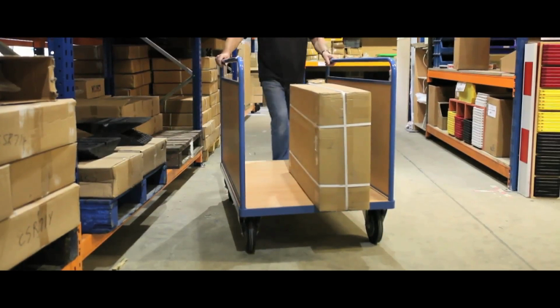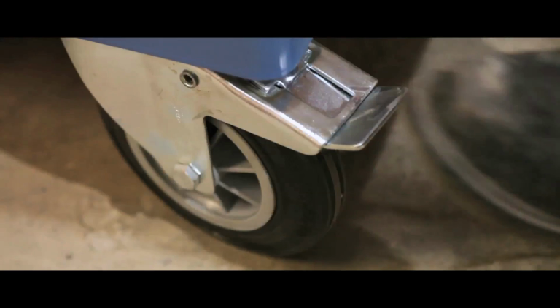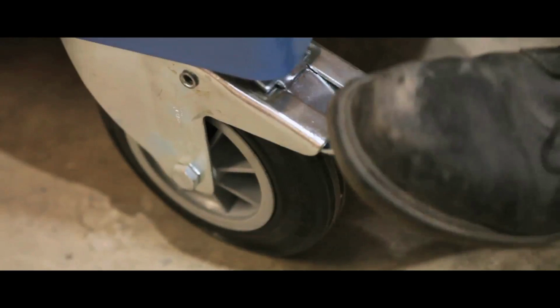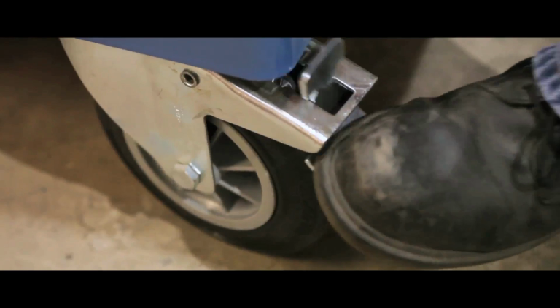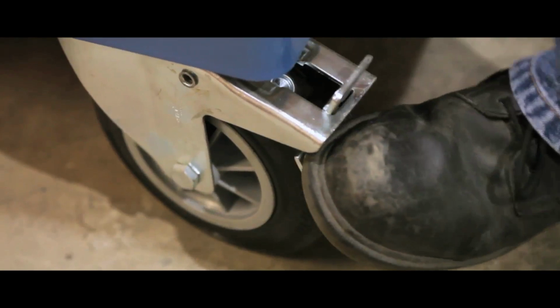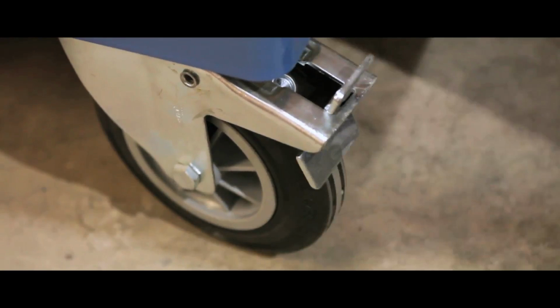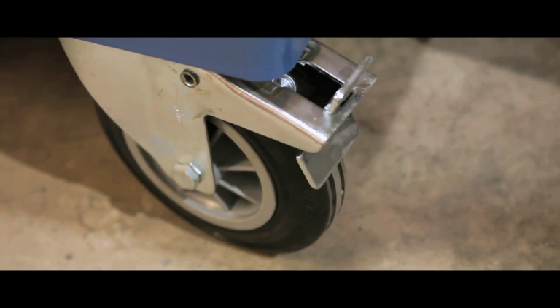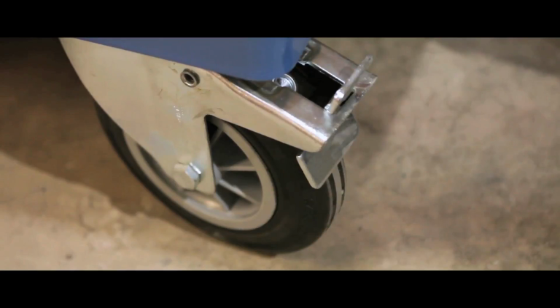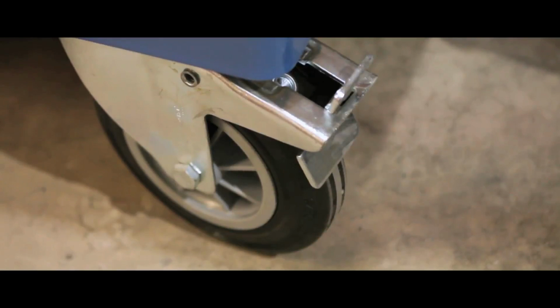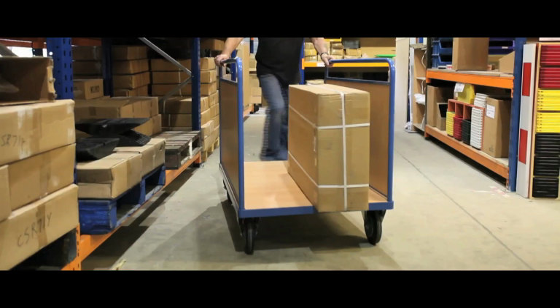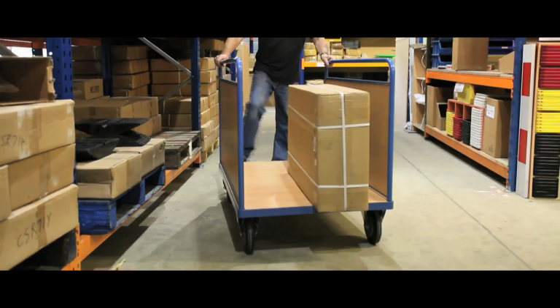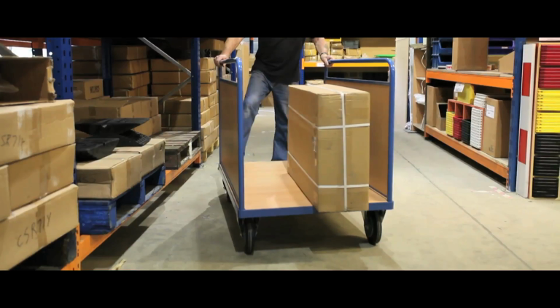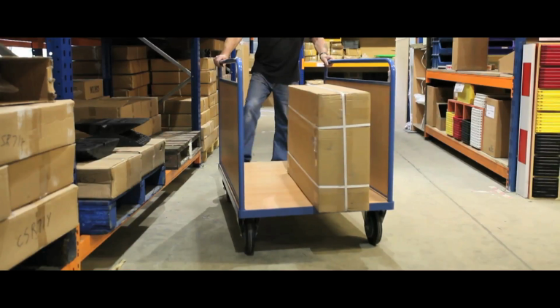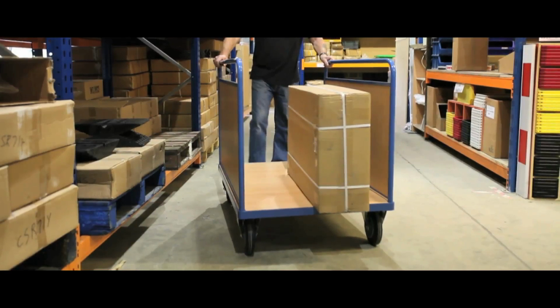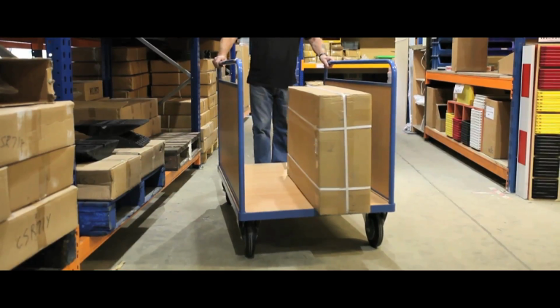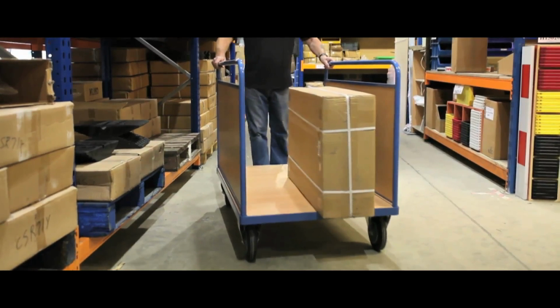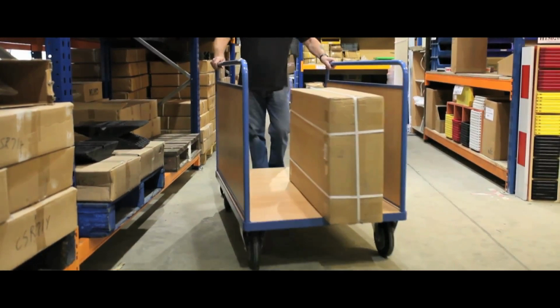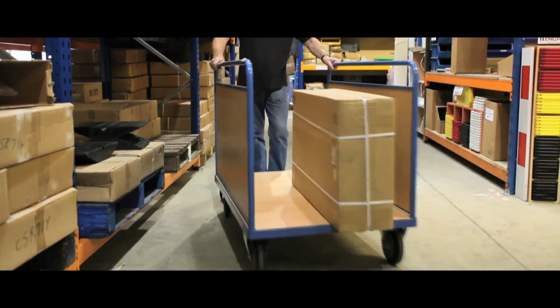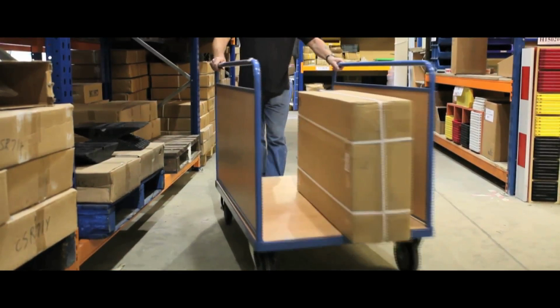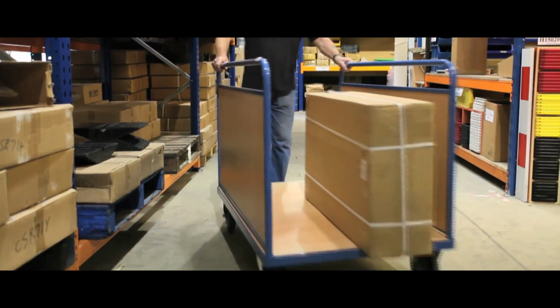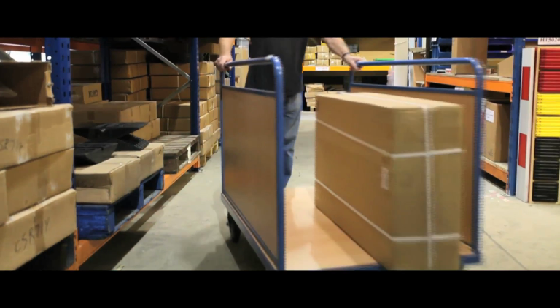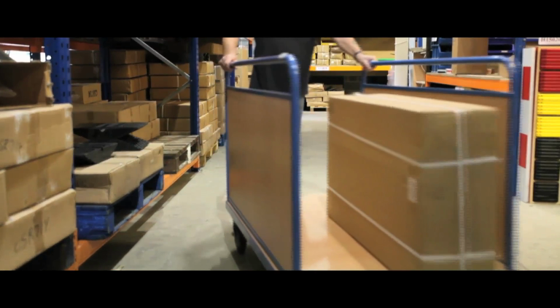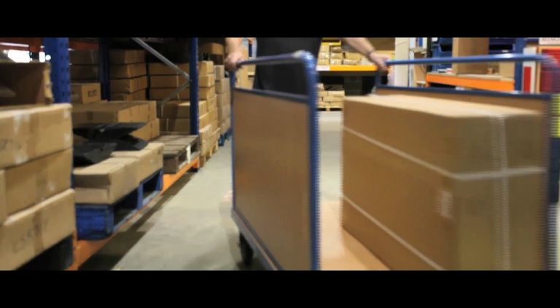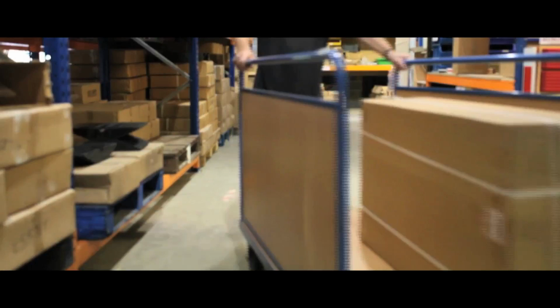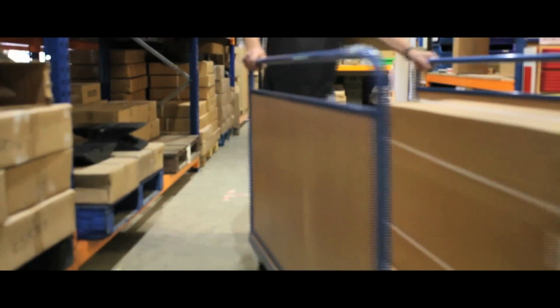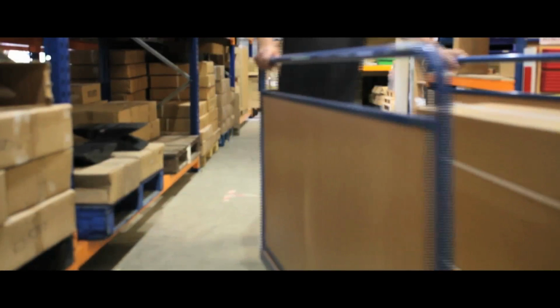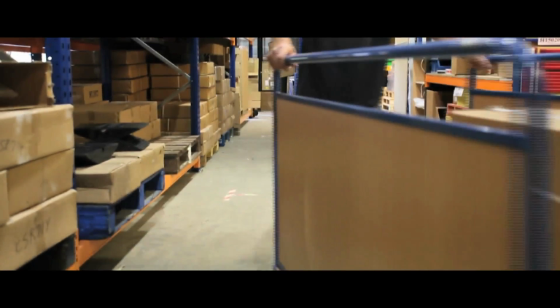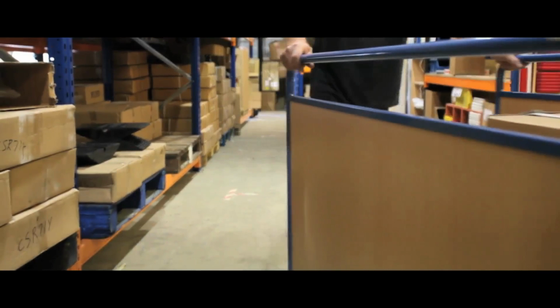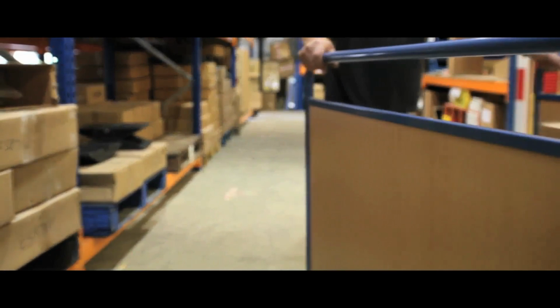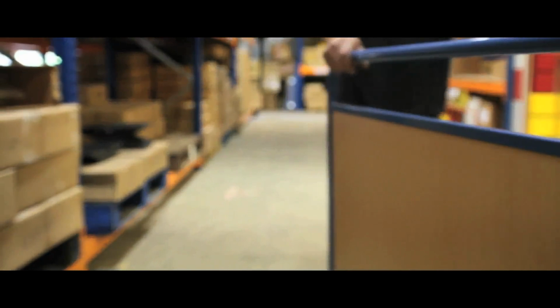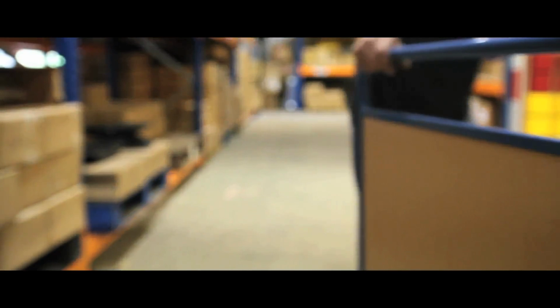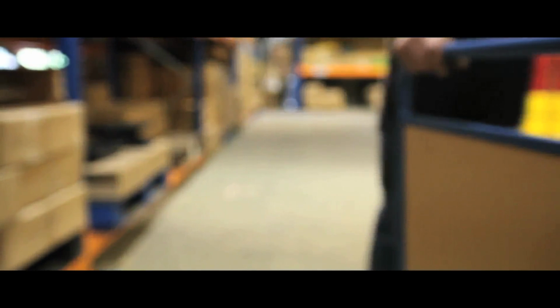The units have no ends, ensuring the products can overhang the platform and be supported by the sides. Please be aware some trolleys are supplied in knockdown form.